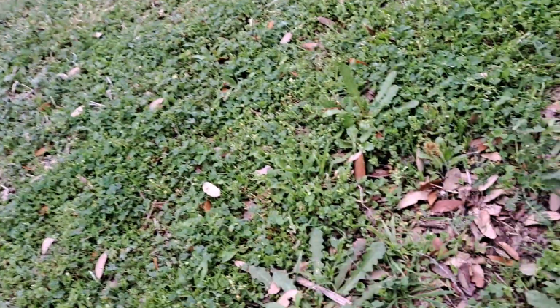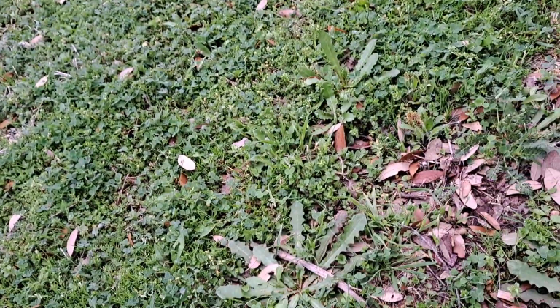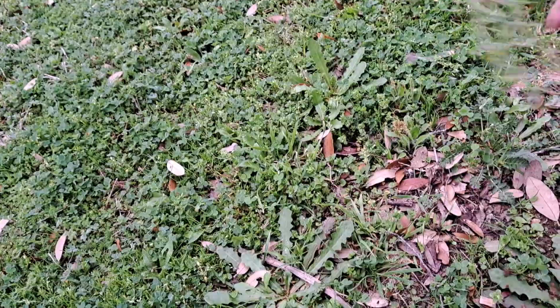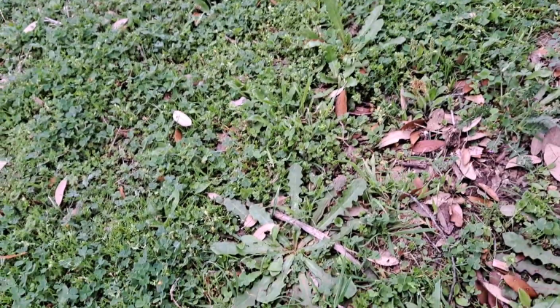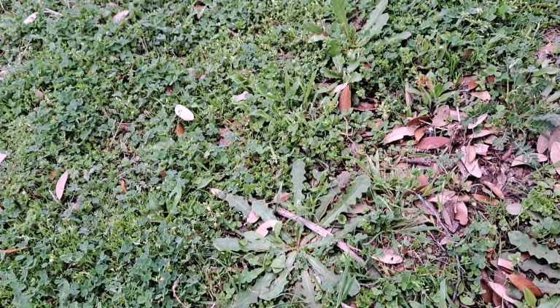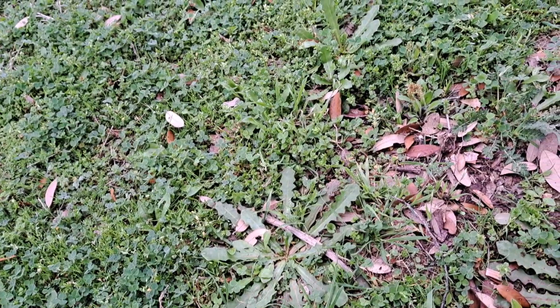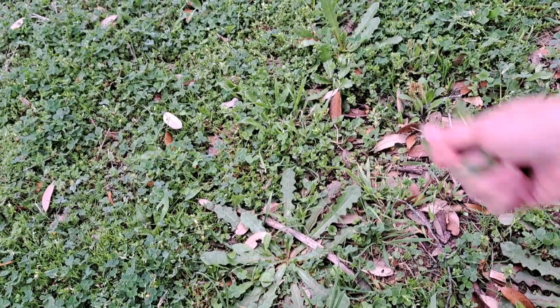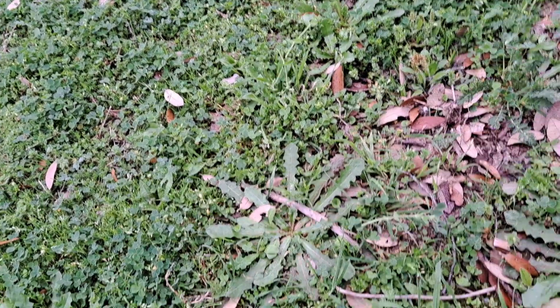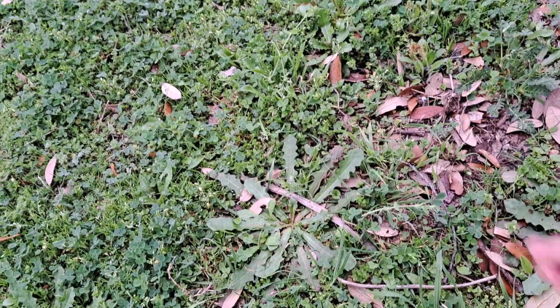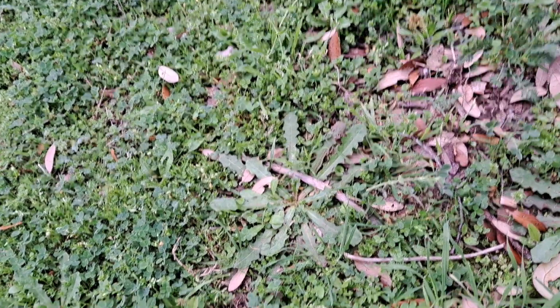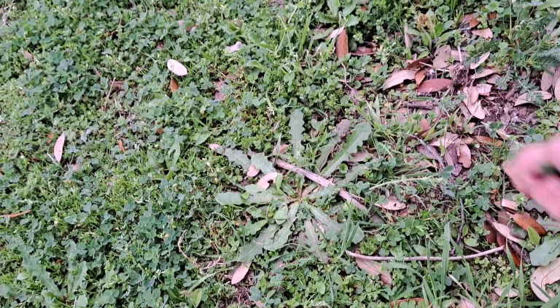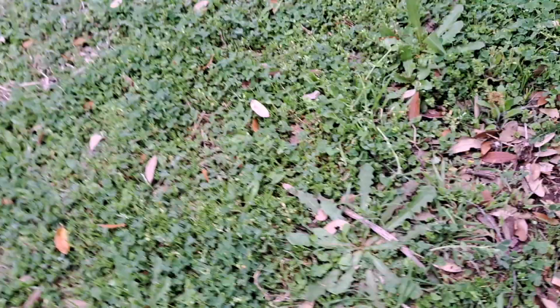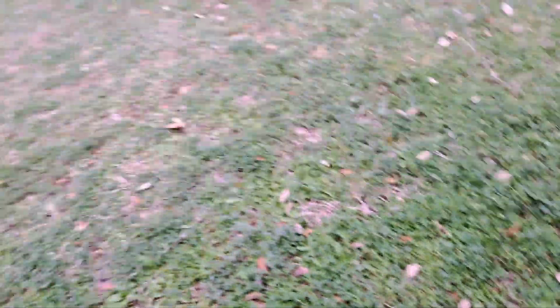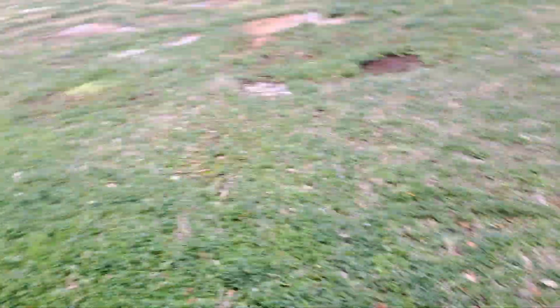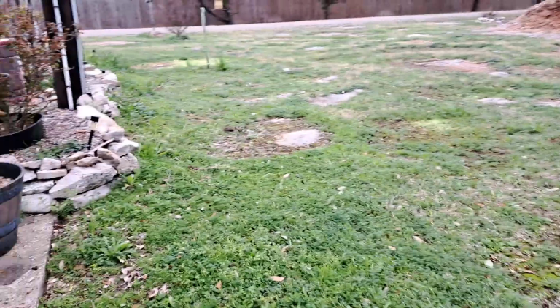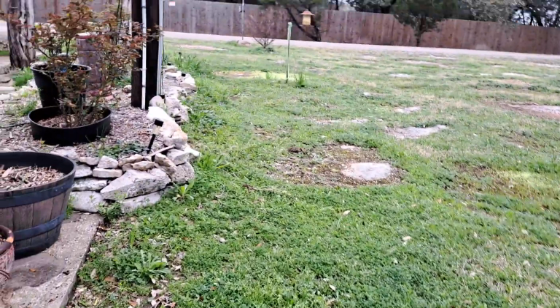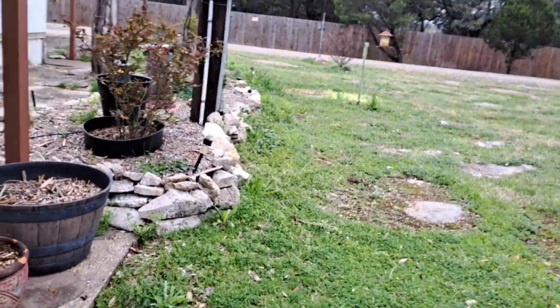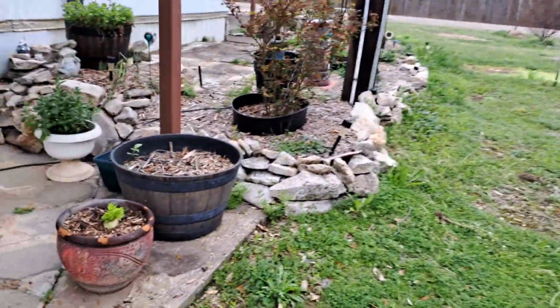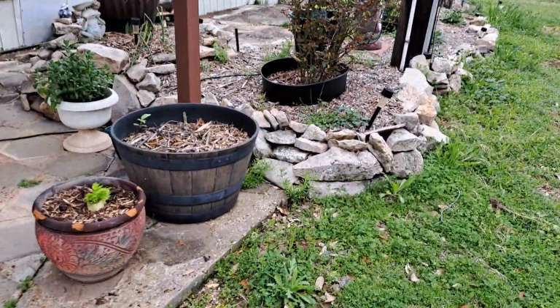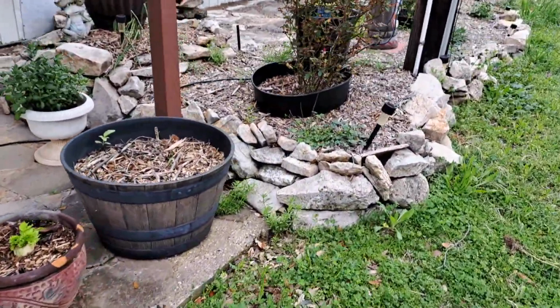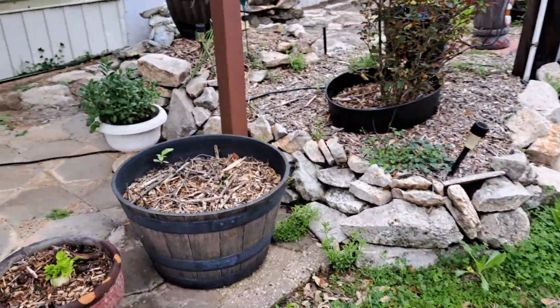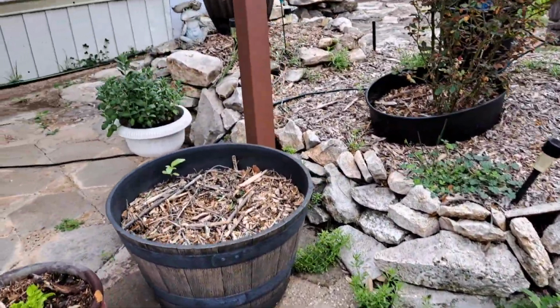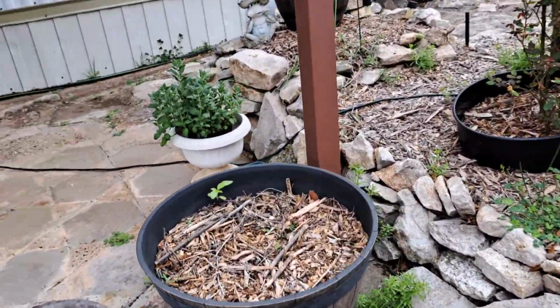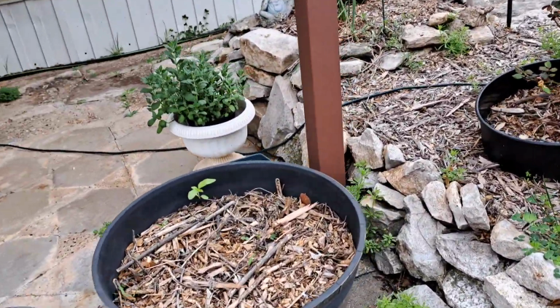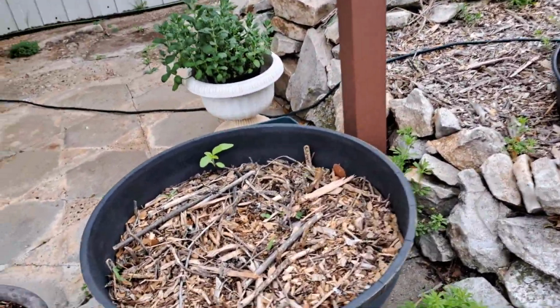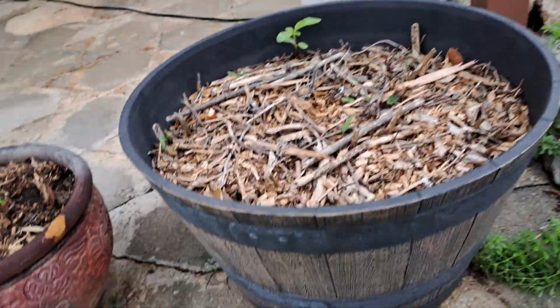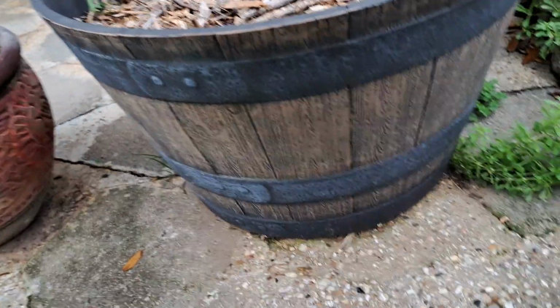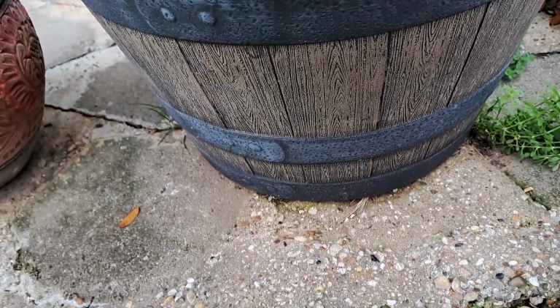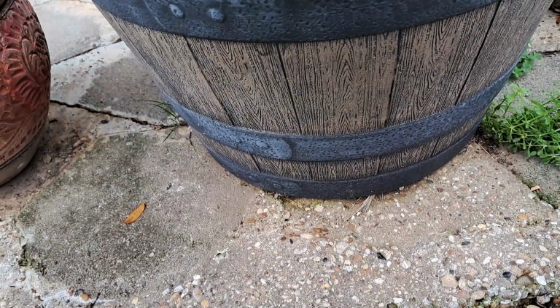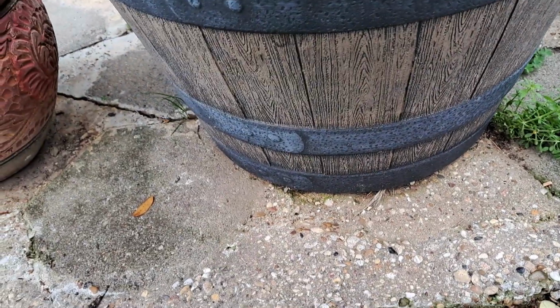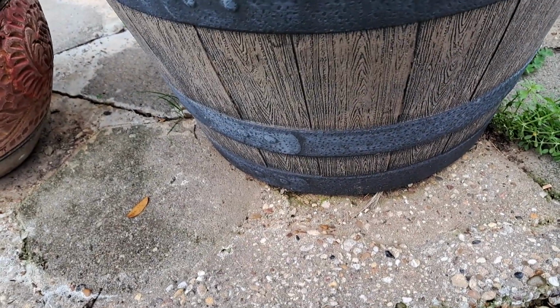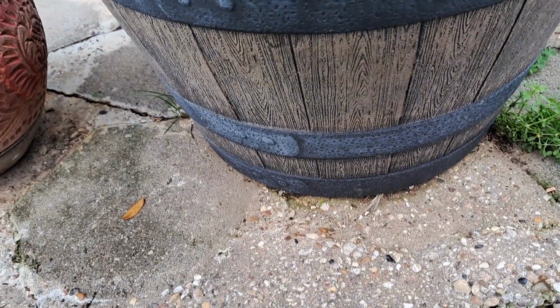Stuff like this, a lot of times I'll pull up if it's real close to the walk because it does look kind of straggly. And this is a form of a wildflower too — see, that's wildflowers growing right out of the rock. All of these are wildflowers.